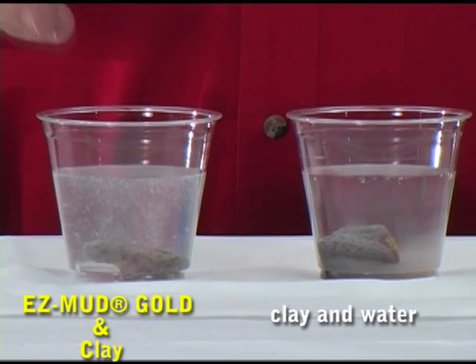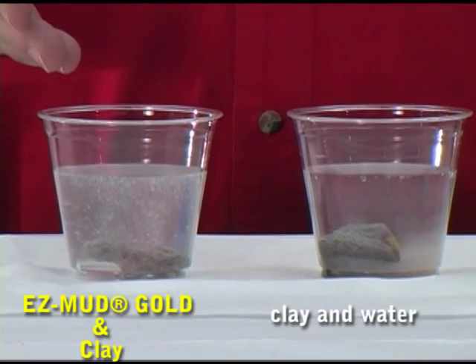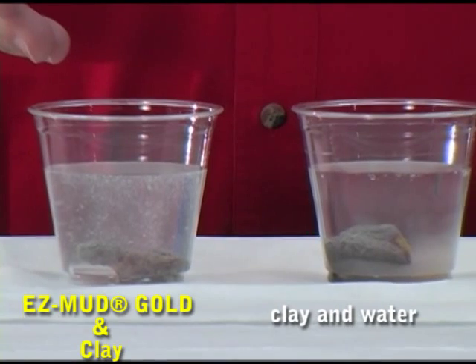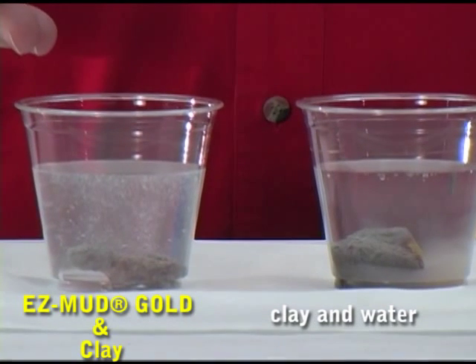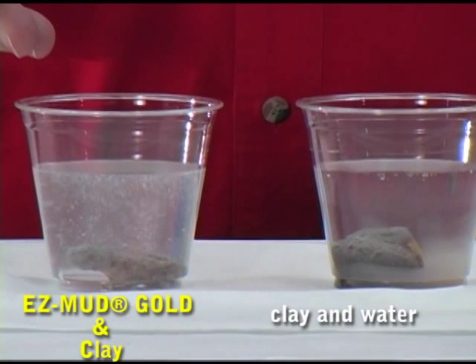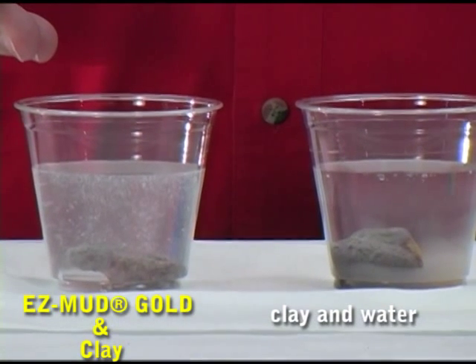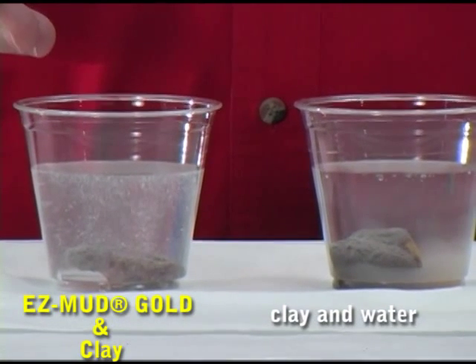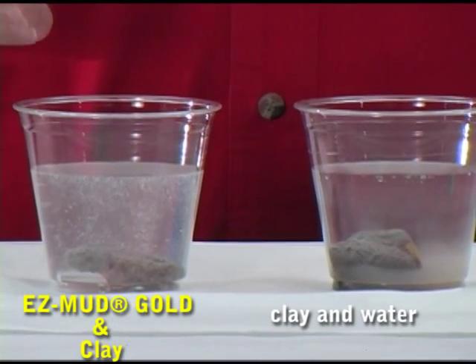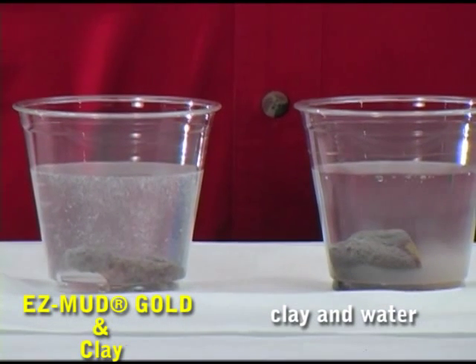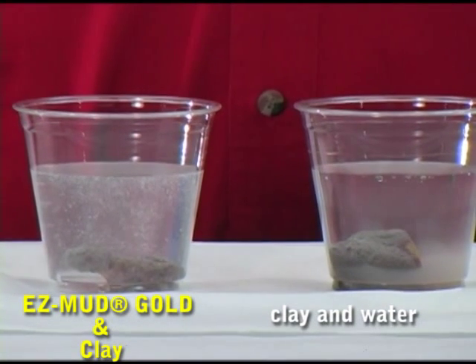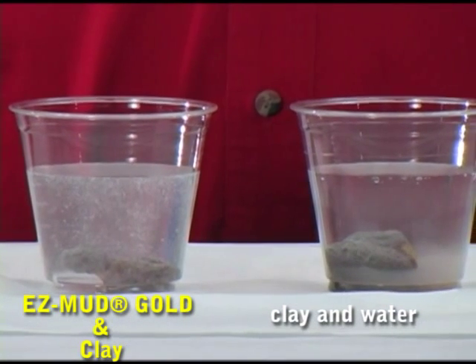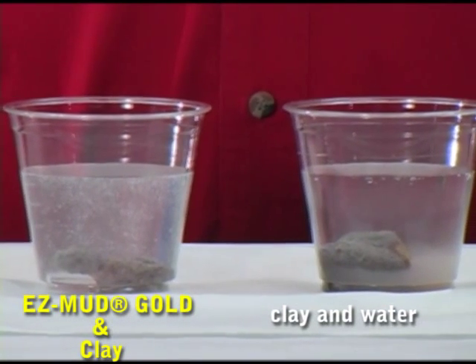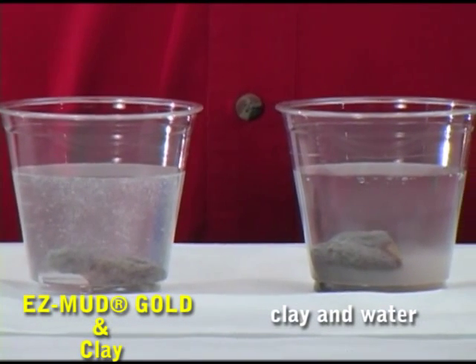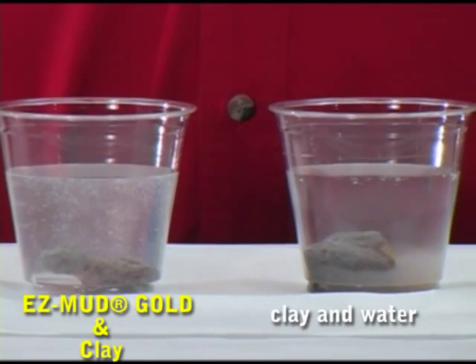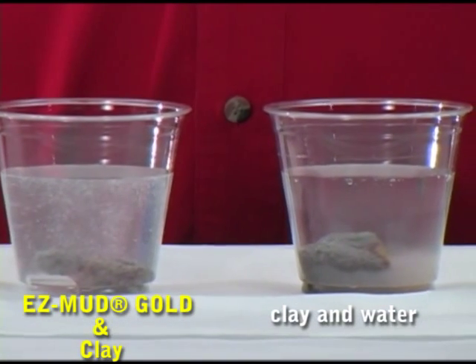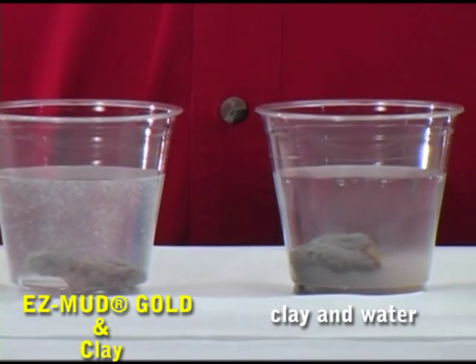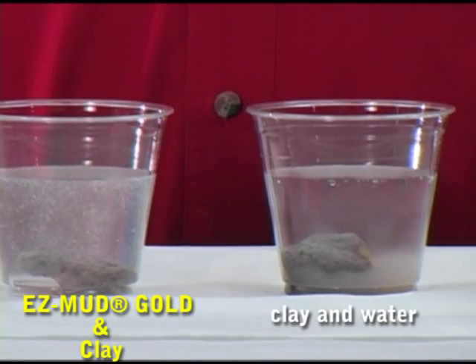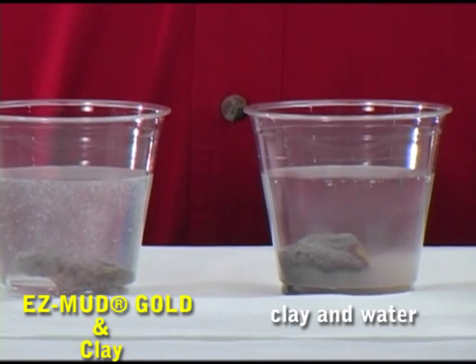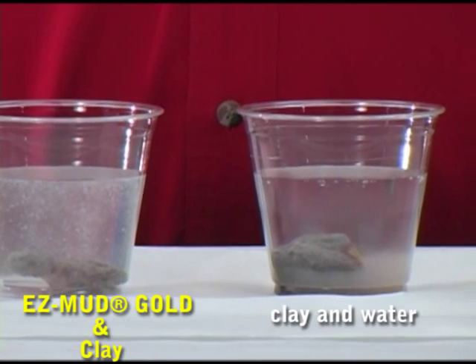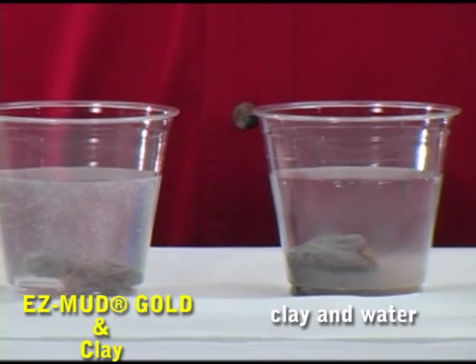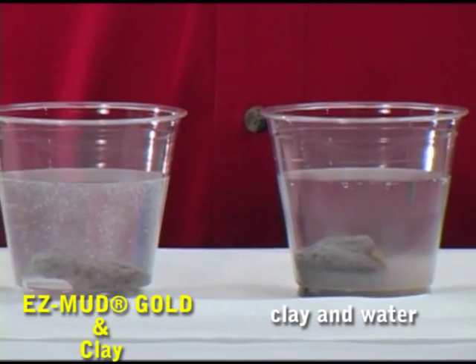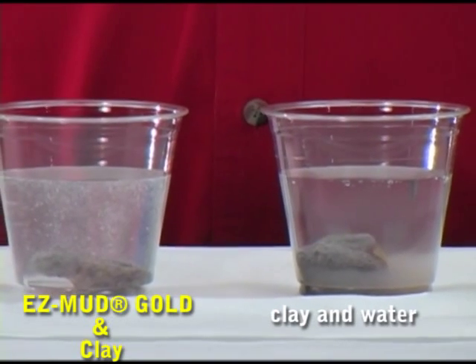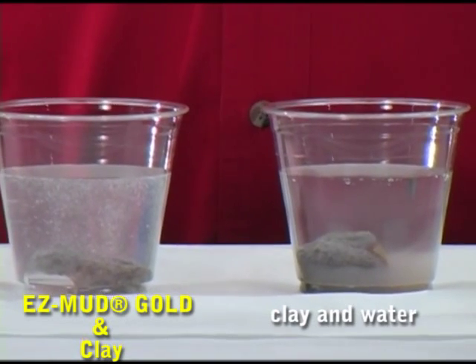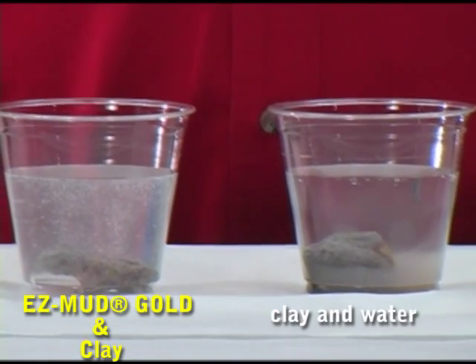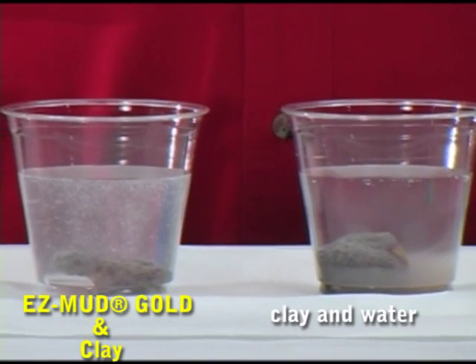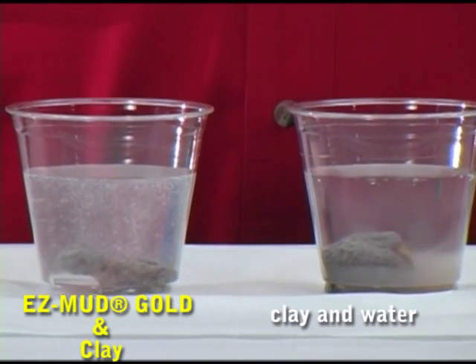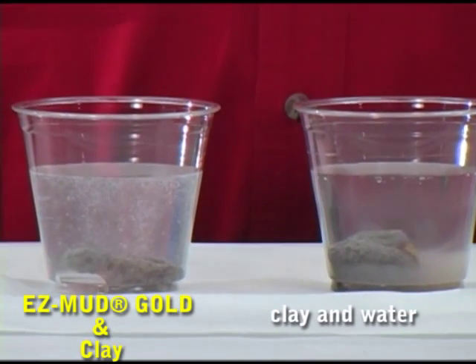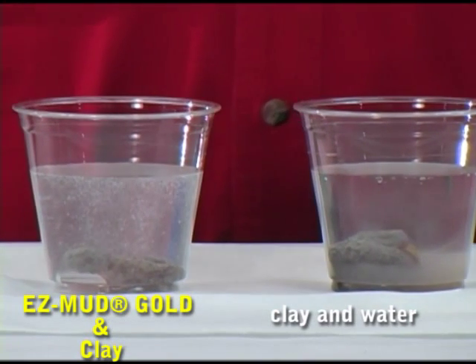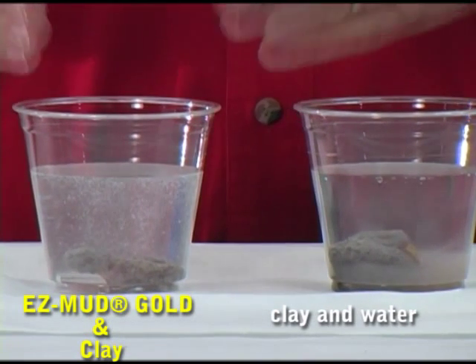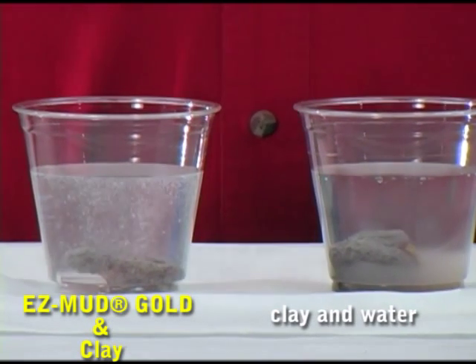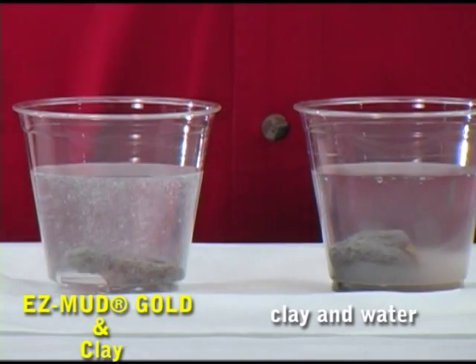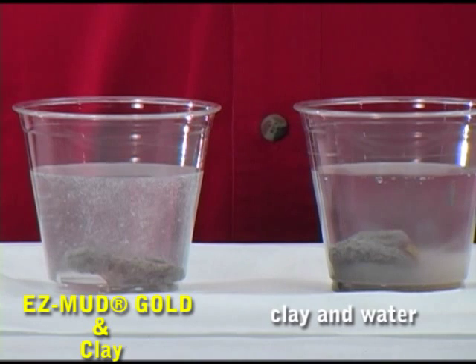With EasyMud Gold, the inhibitive property of that polymer coats the cutting, coats the borehole wall, and stops the hydration.